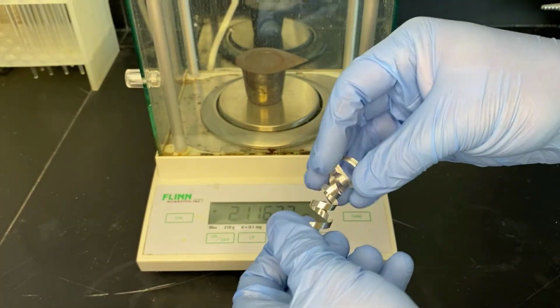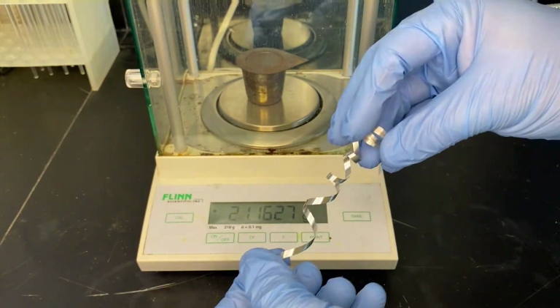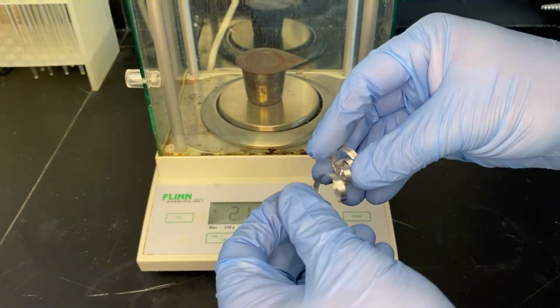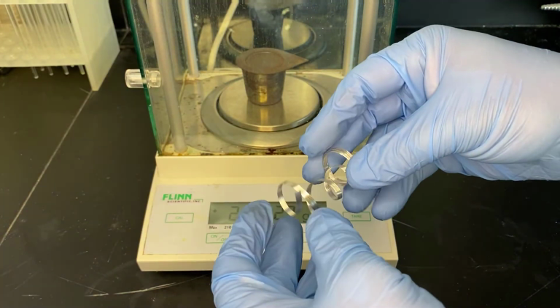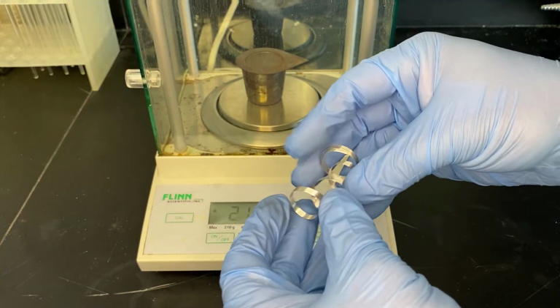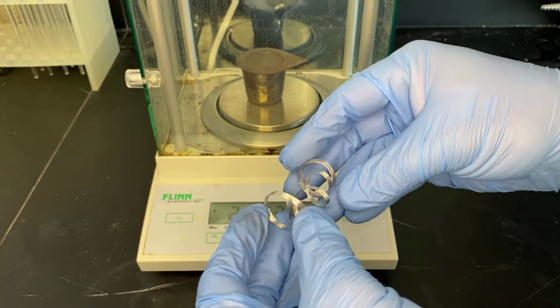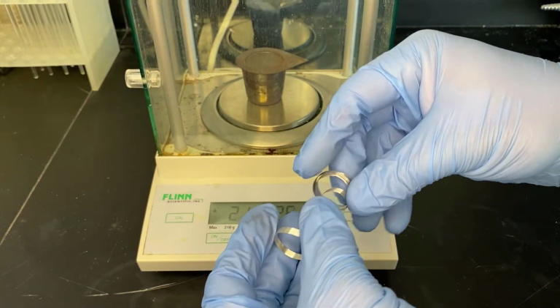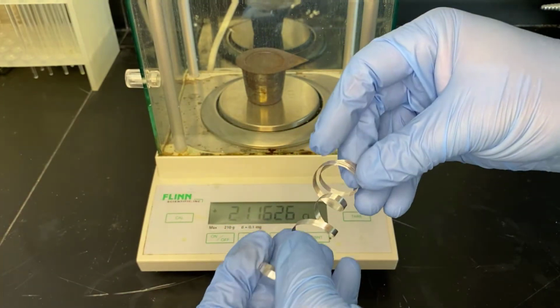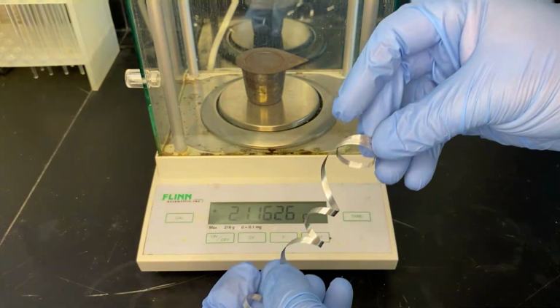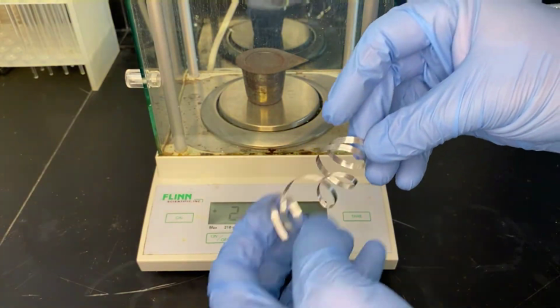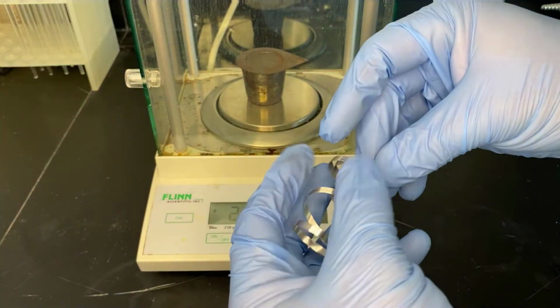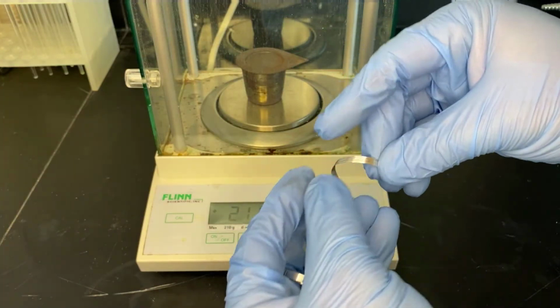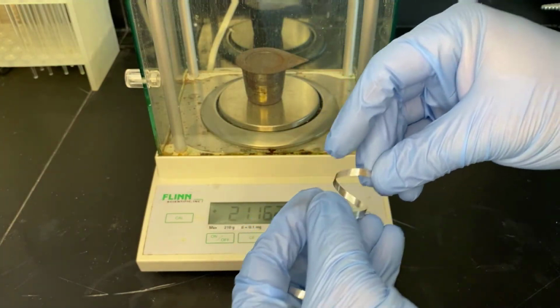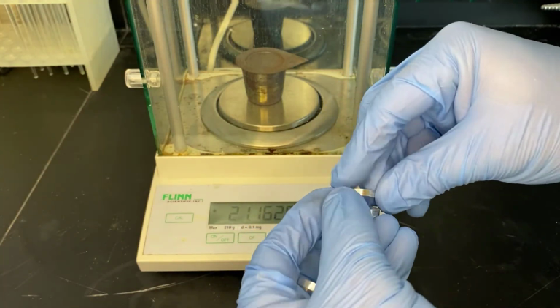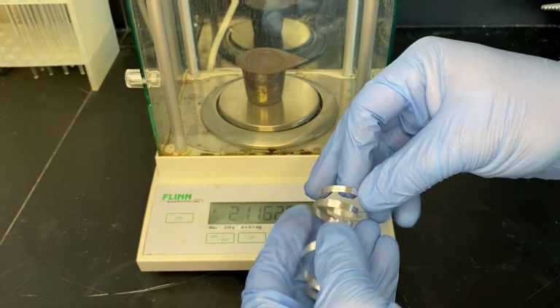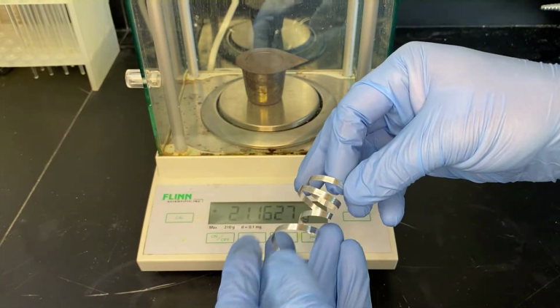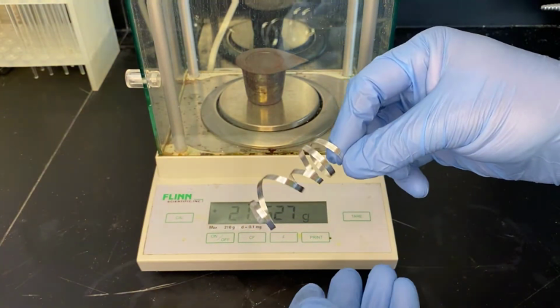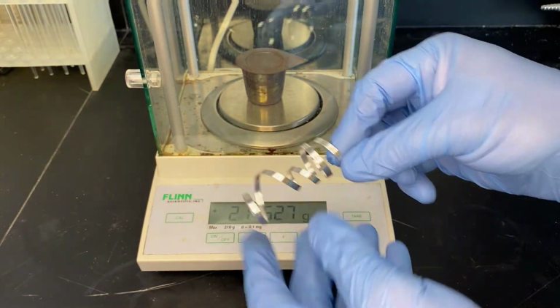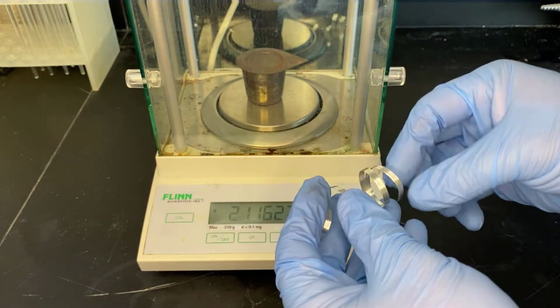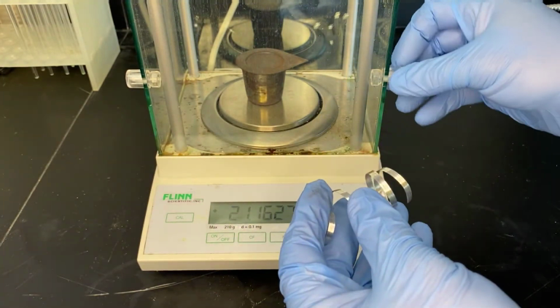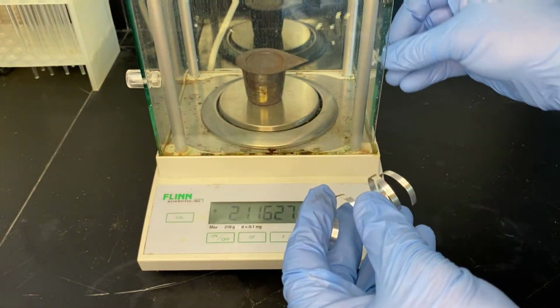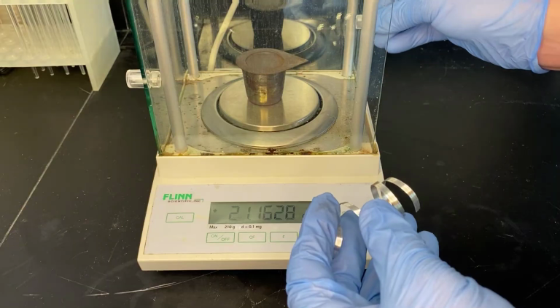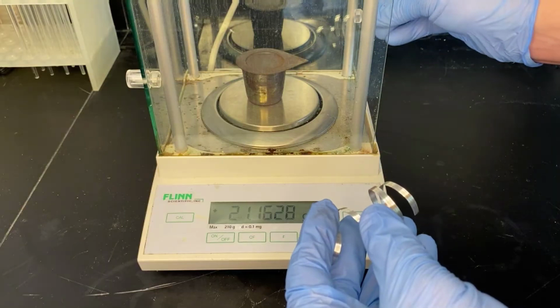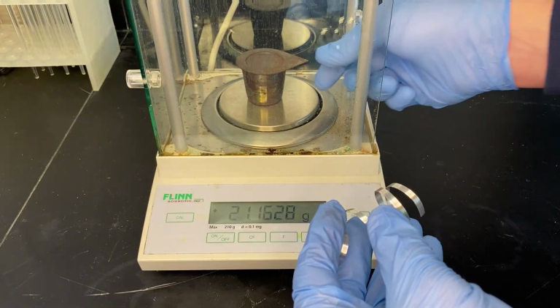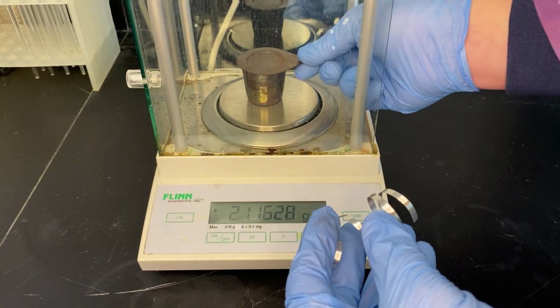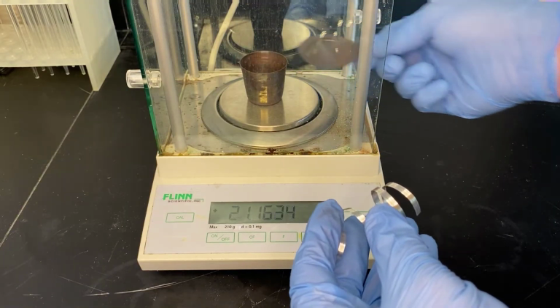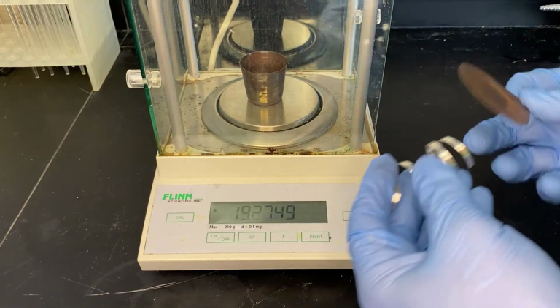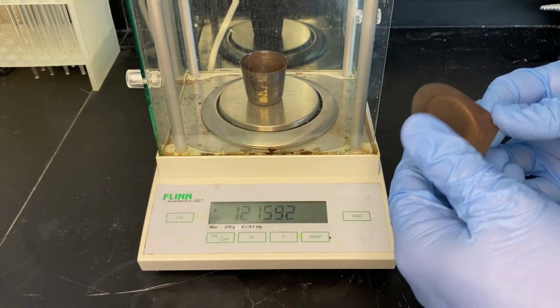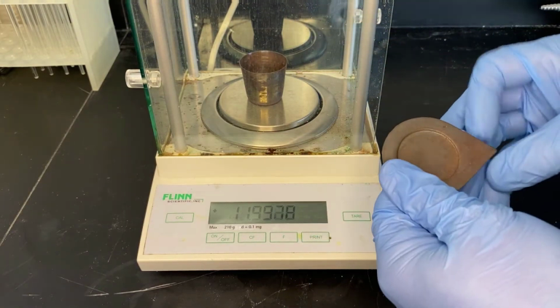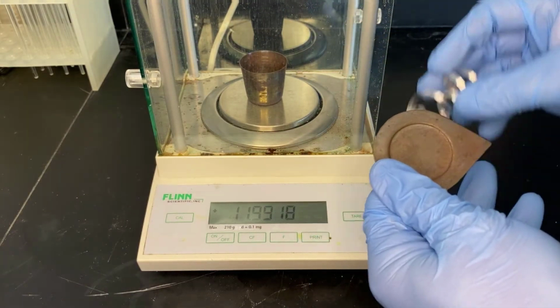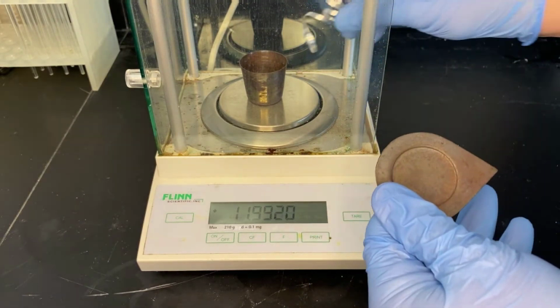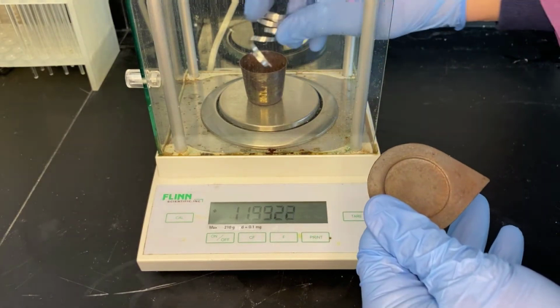That means that some of it's going to get onto the lid. We're going to coil it up and put it inside the crucible and lid, hoping that there will be enough air around all of the different parts of magnesium that we get a nice reaction.